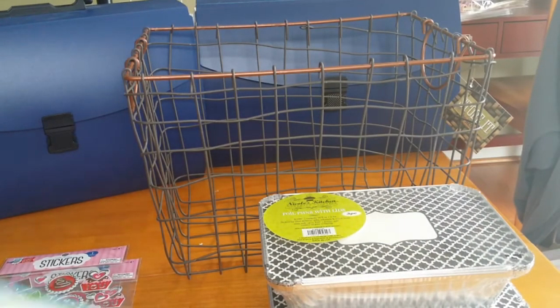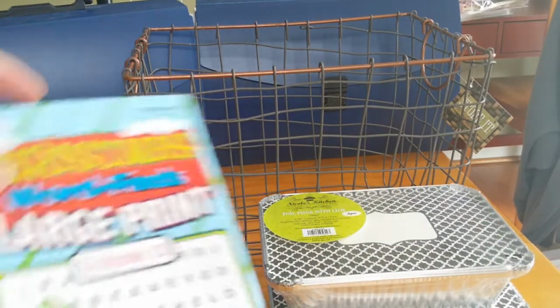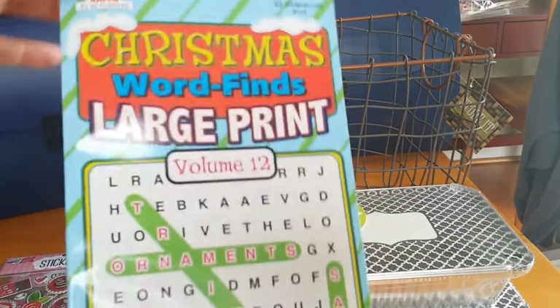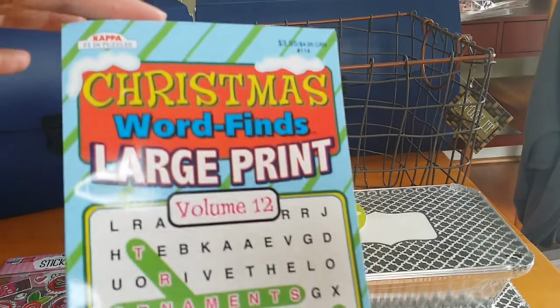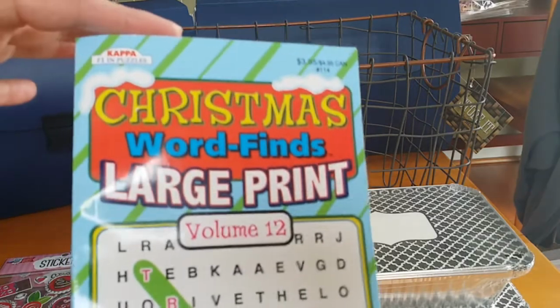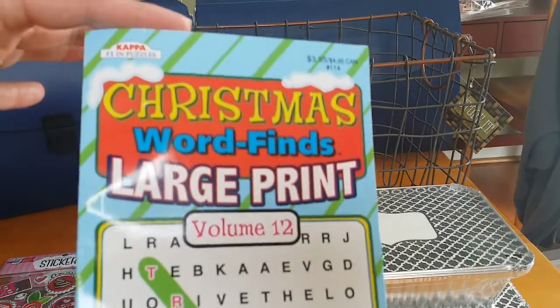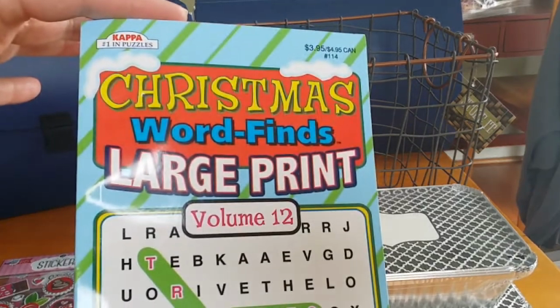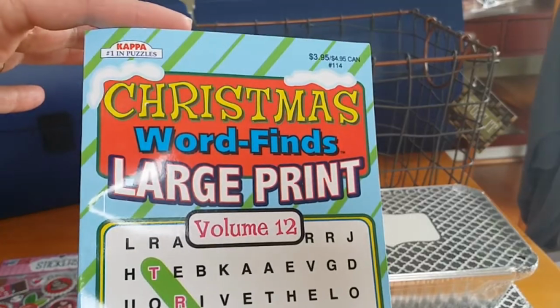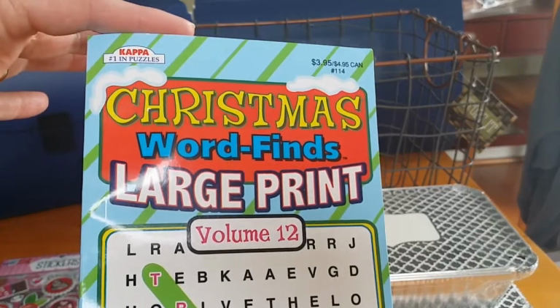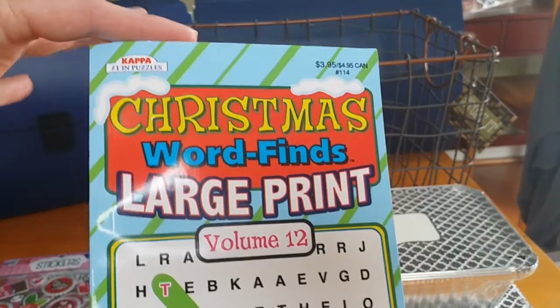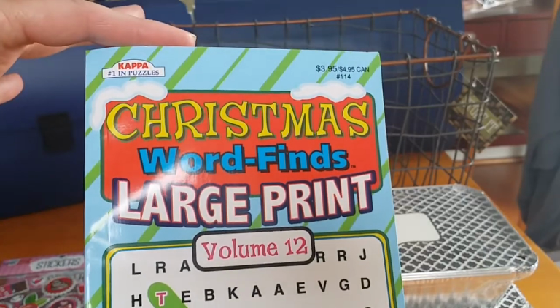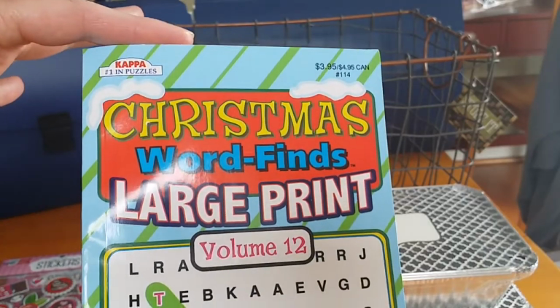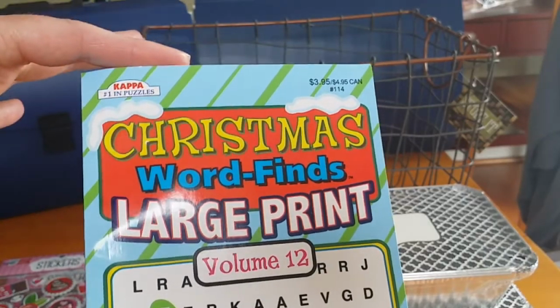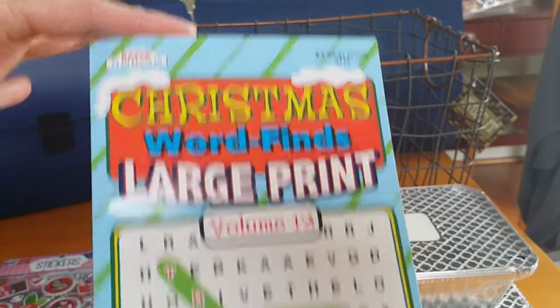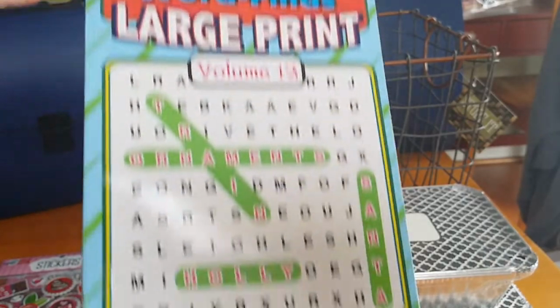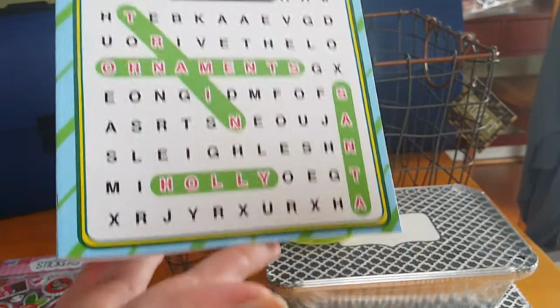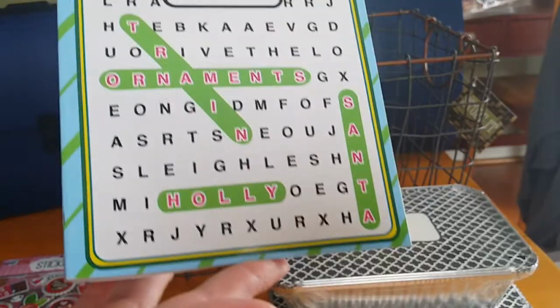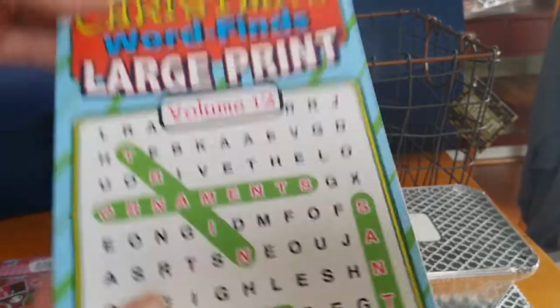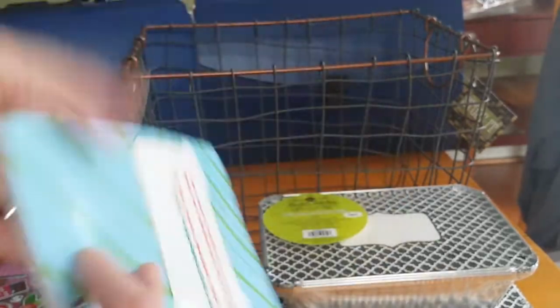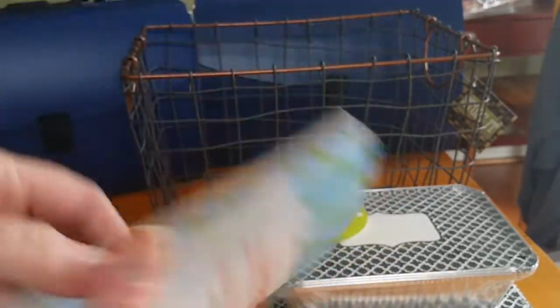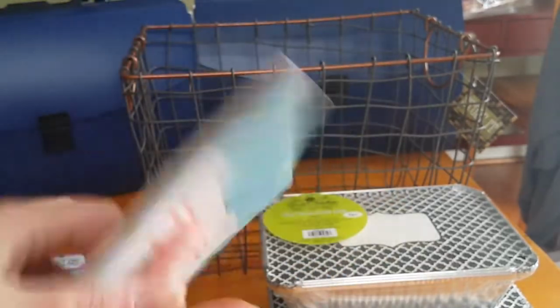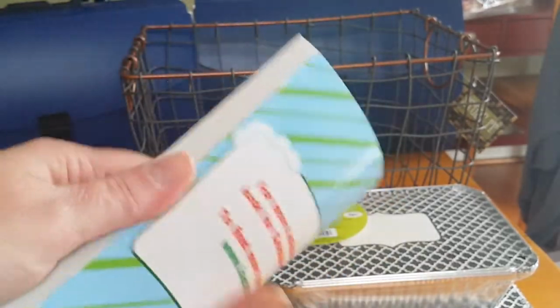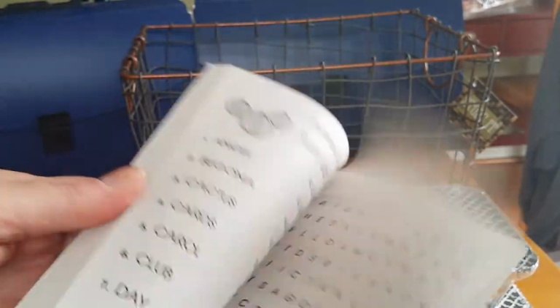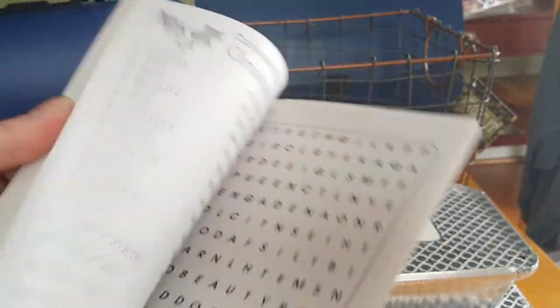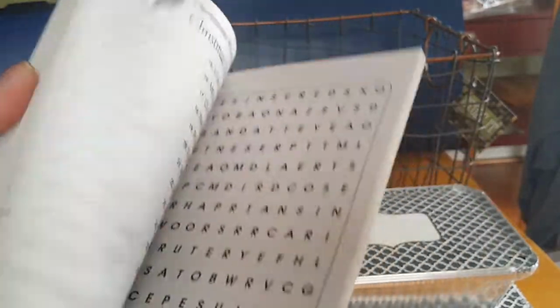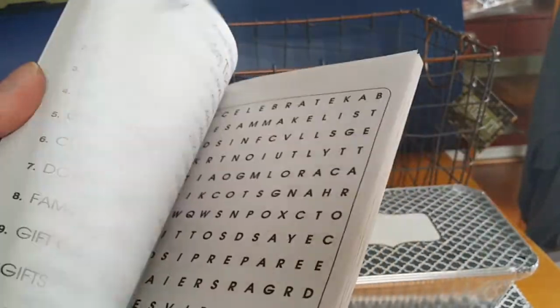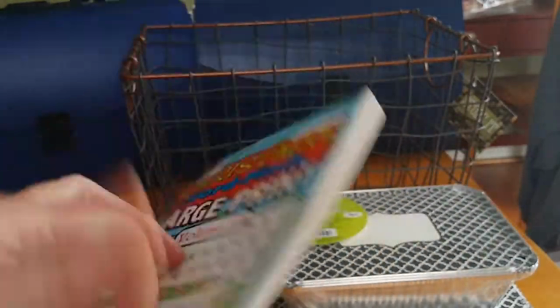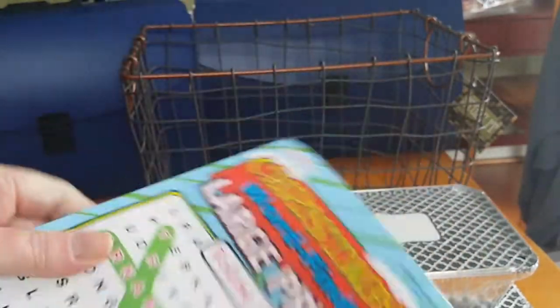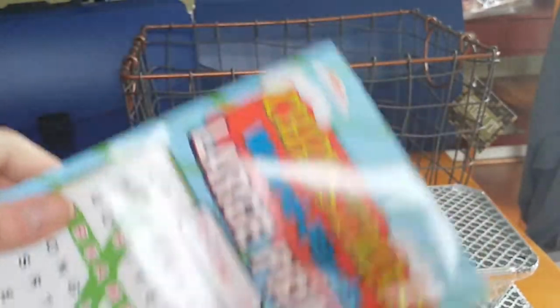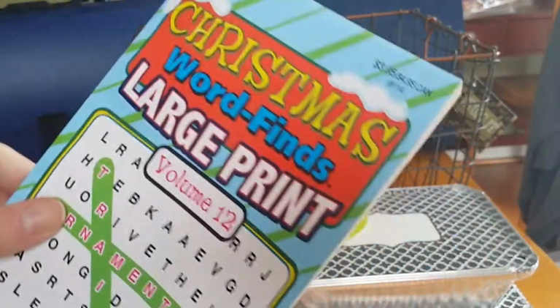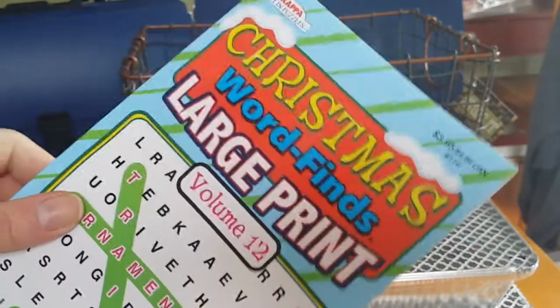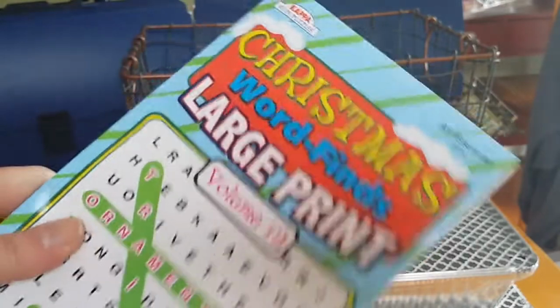On clearance — I just love crossword puzzle books, so I'm not sure if it was on clearance or not. It was $1 so I got it, and it is the large print. If anybody's interested, it just kind of helps keep my brain moving.